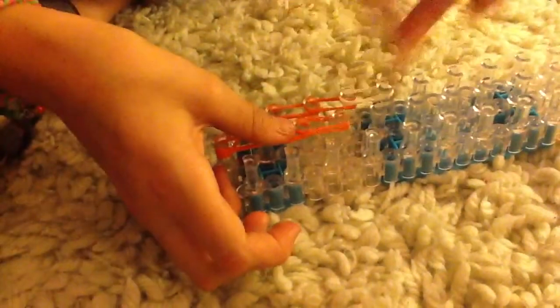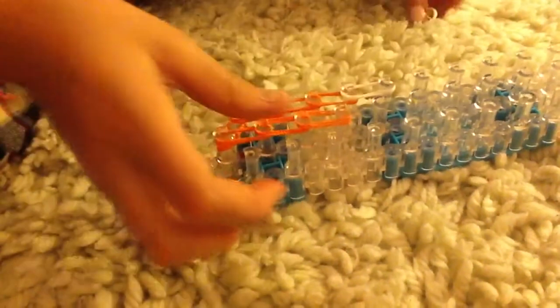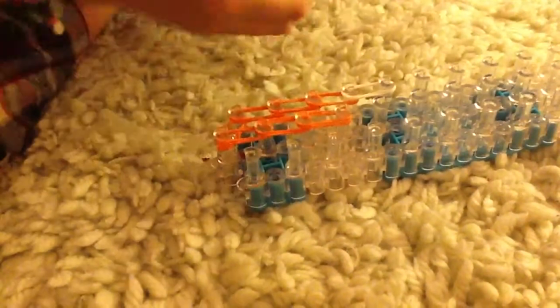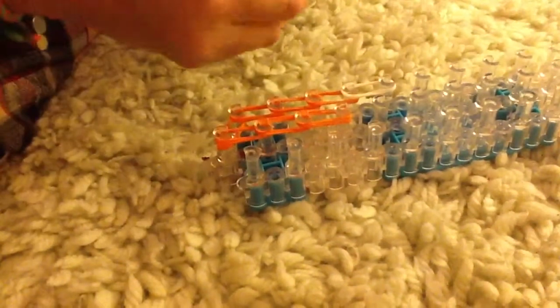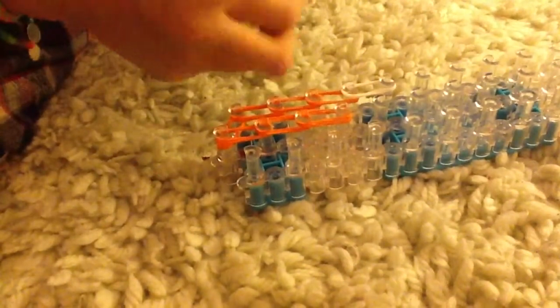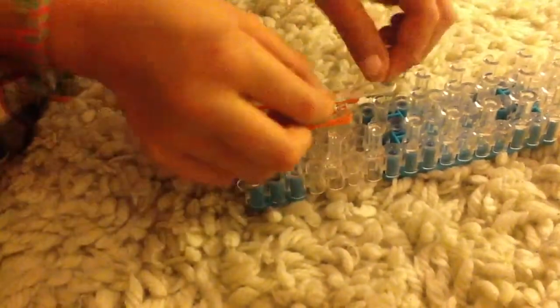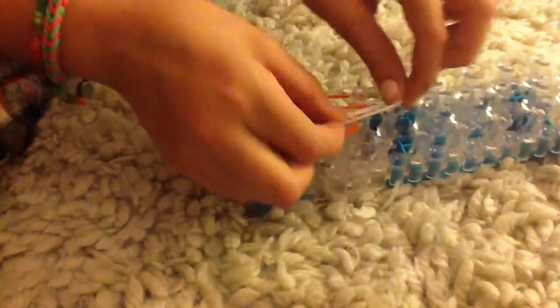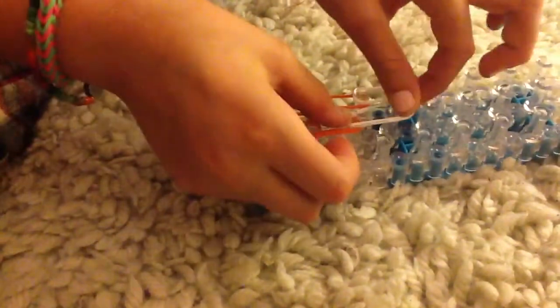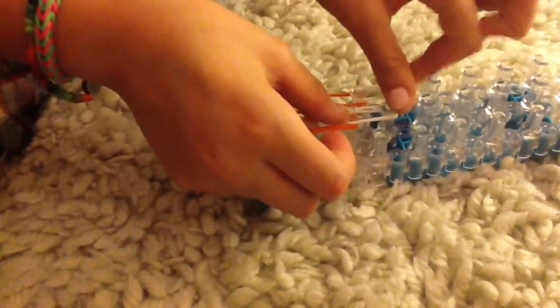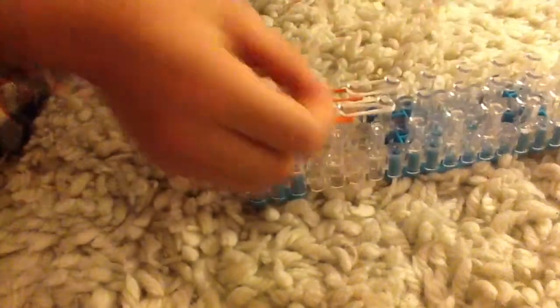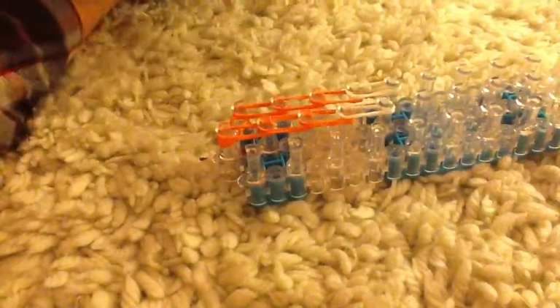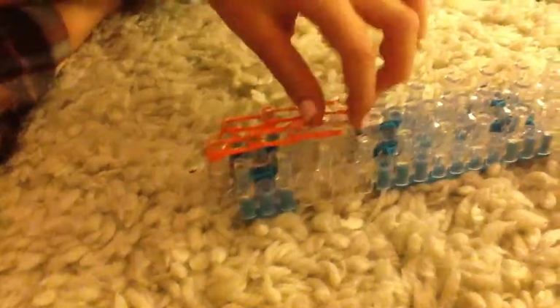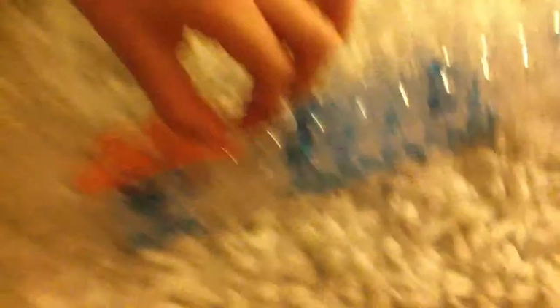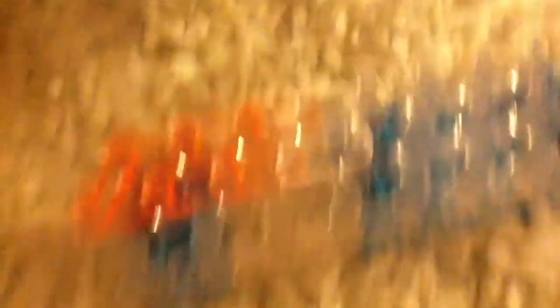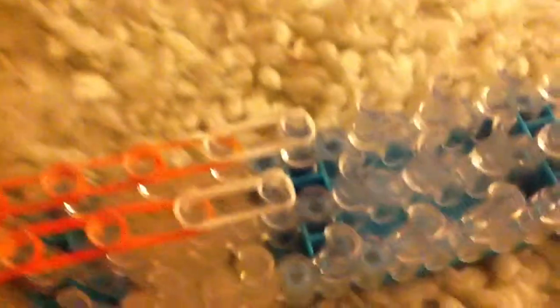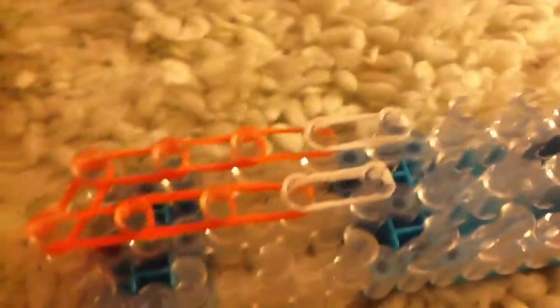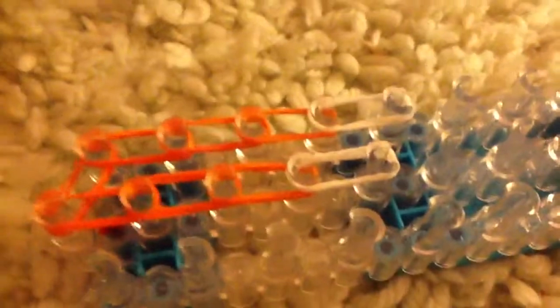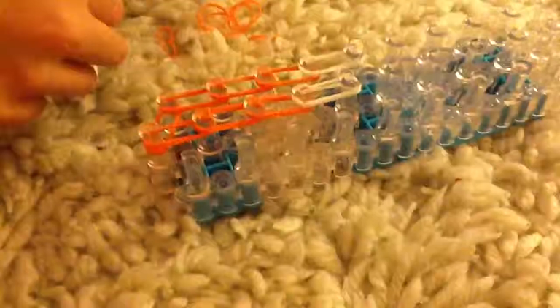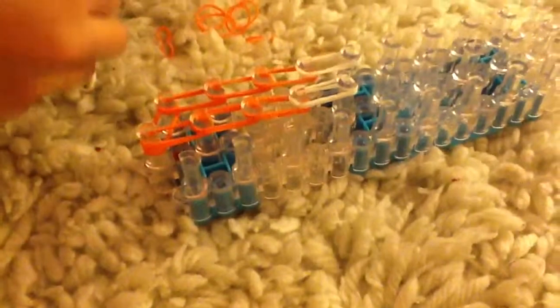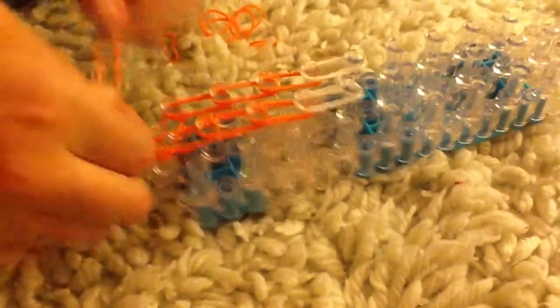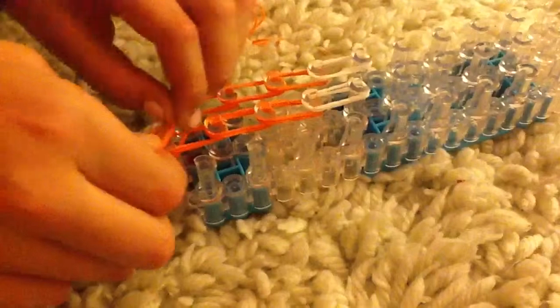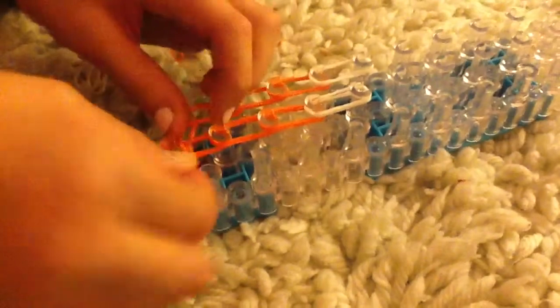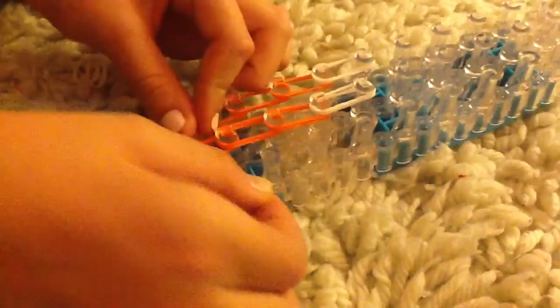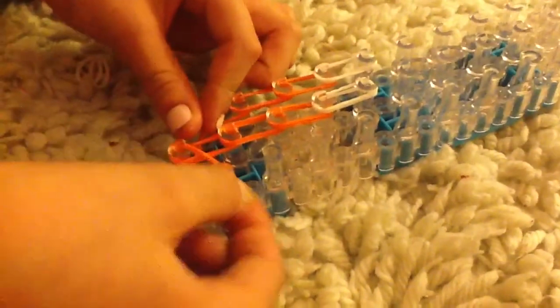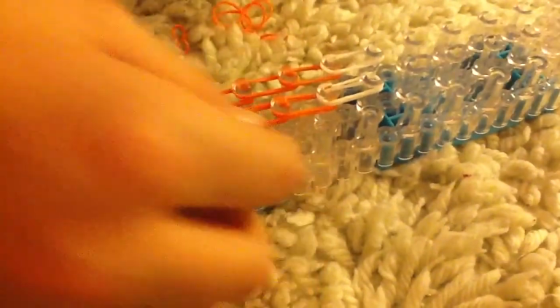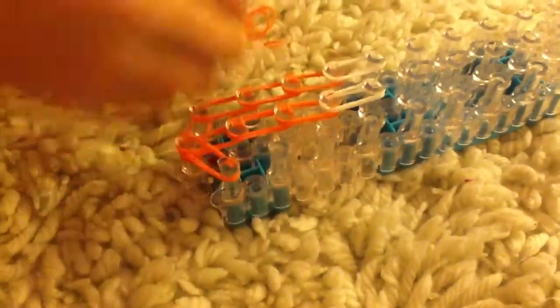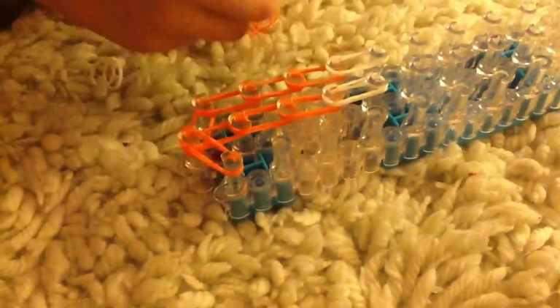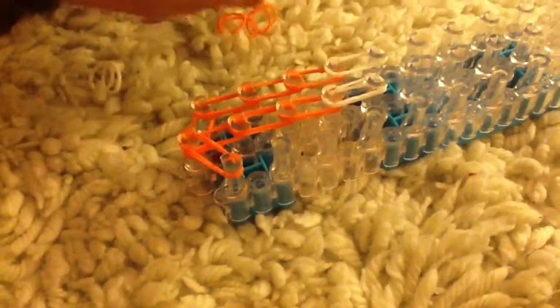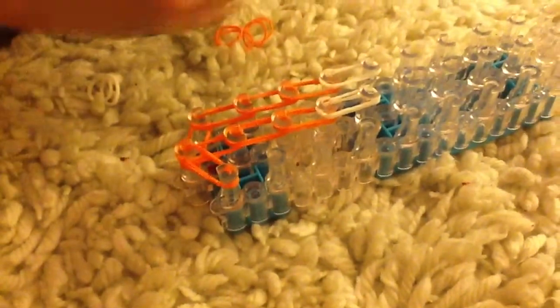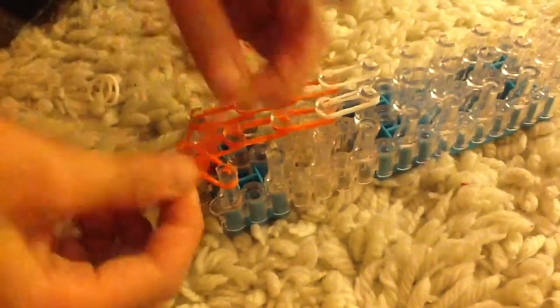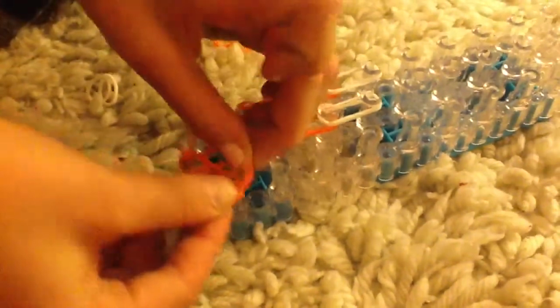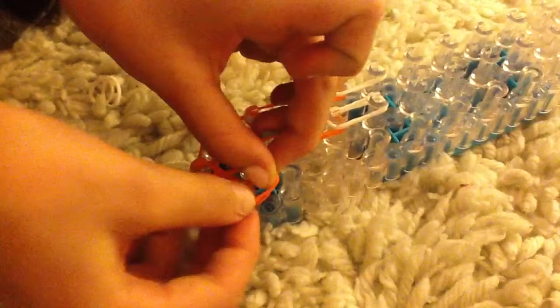Now you're going to get two whites and just push them on there like that. So next you're going to go from the middle to the right with double bands, and then go down three times.